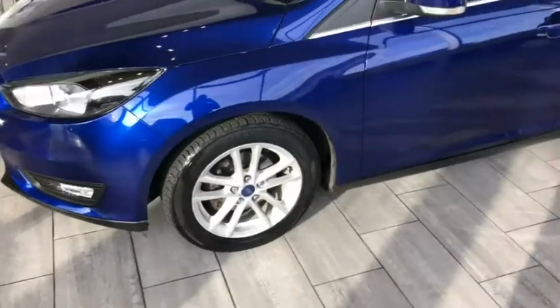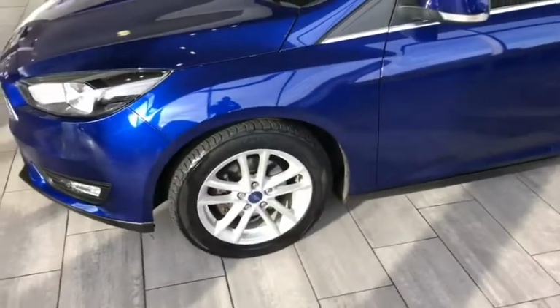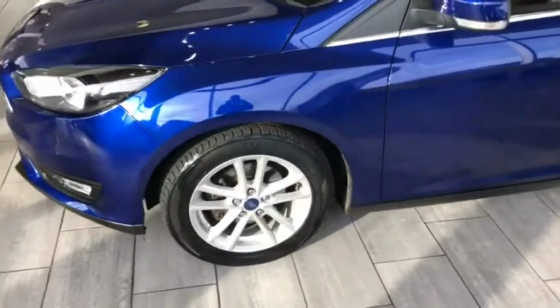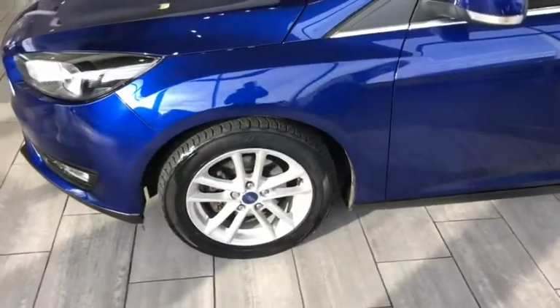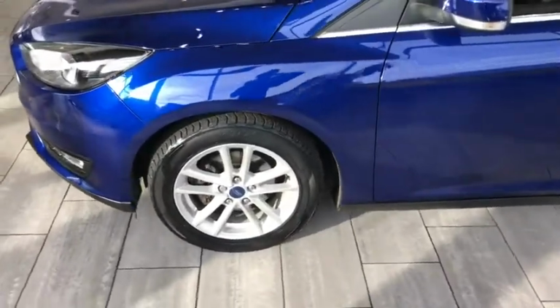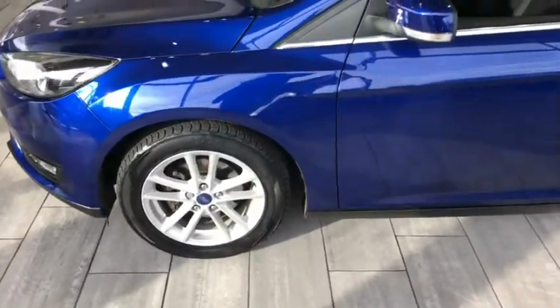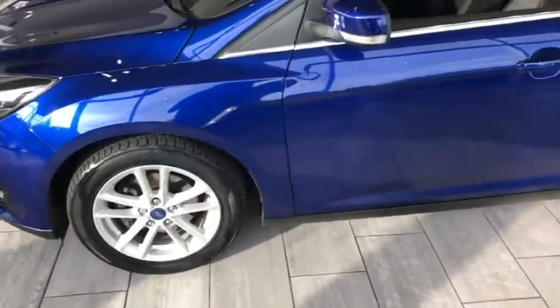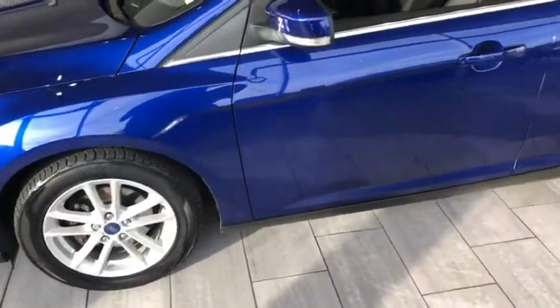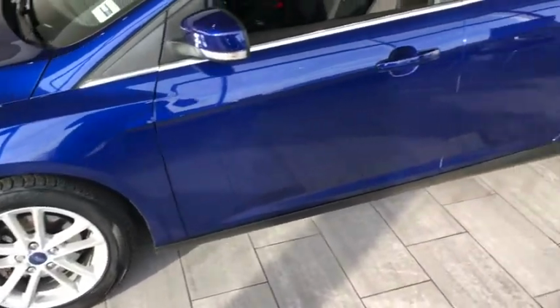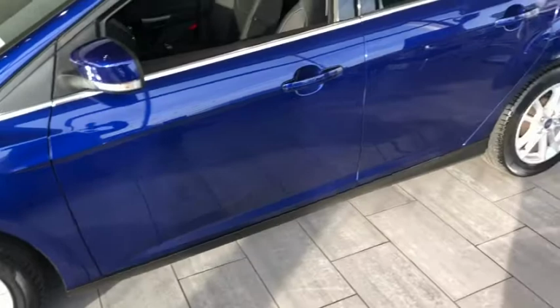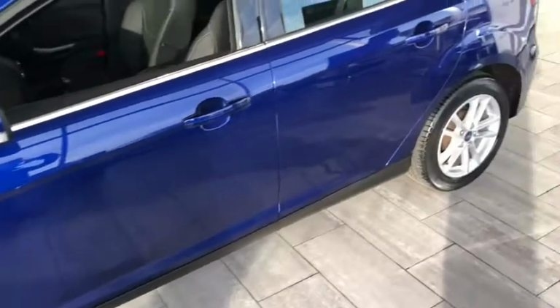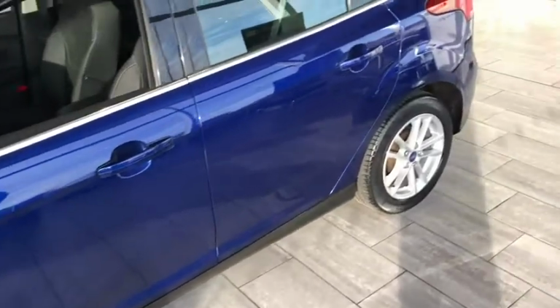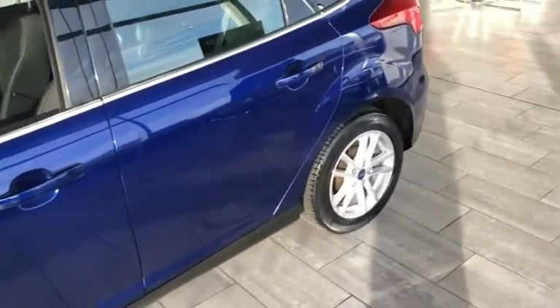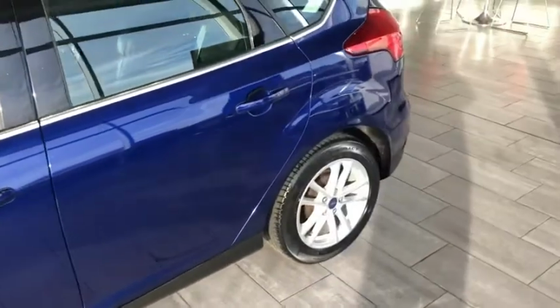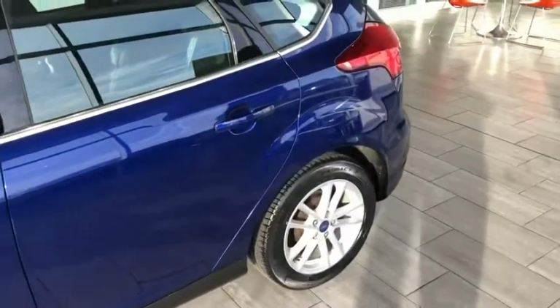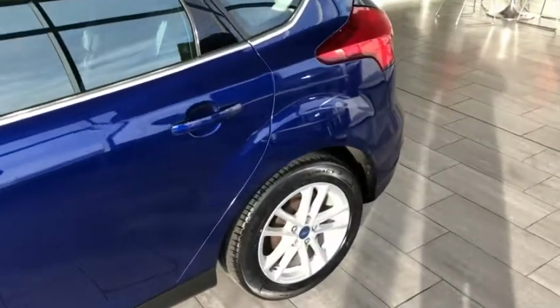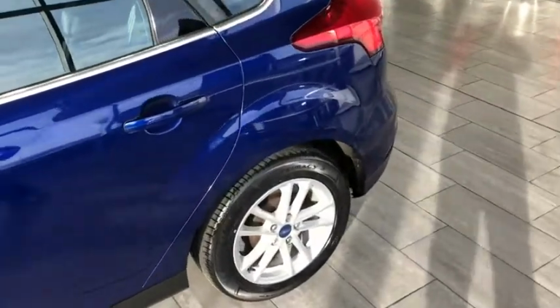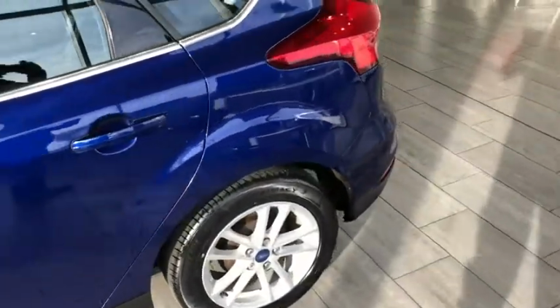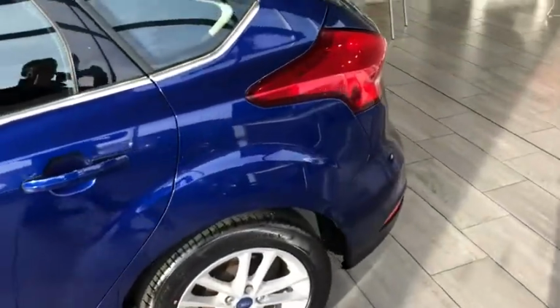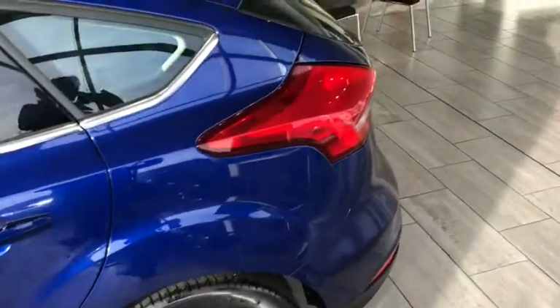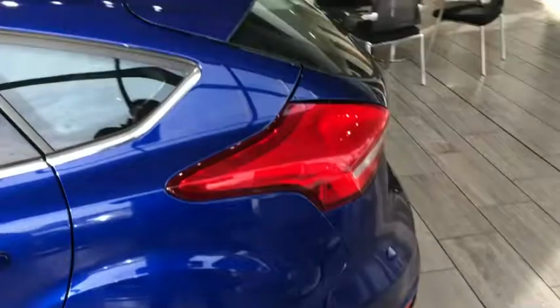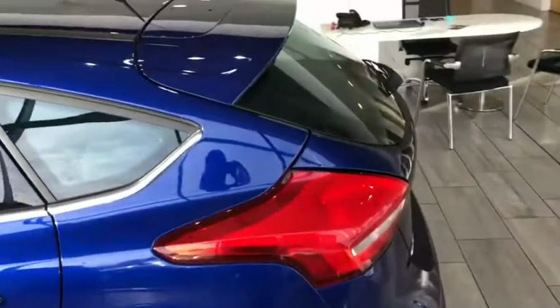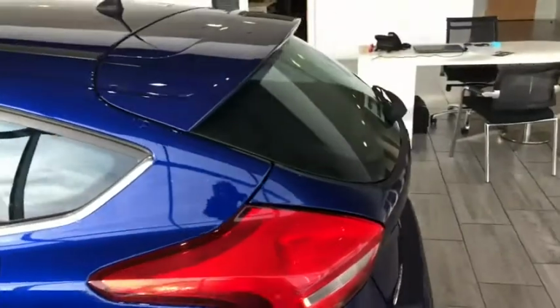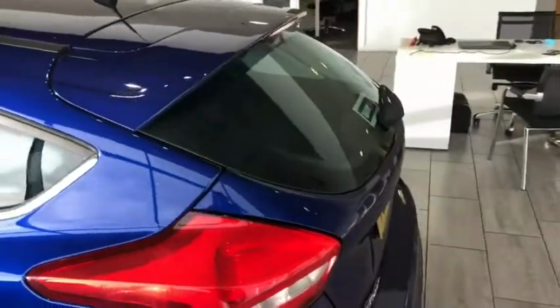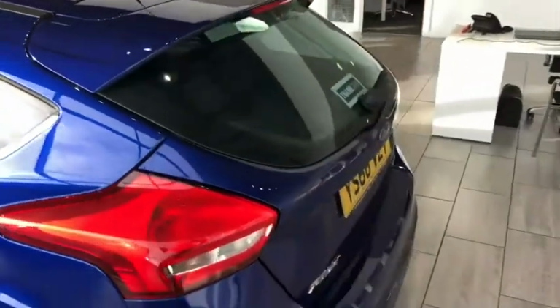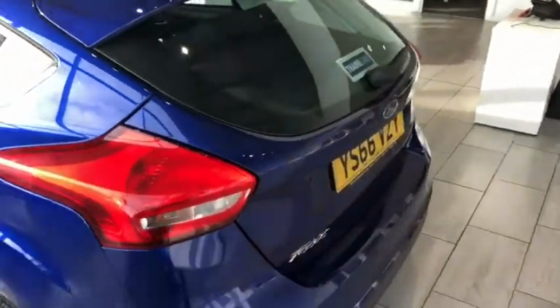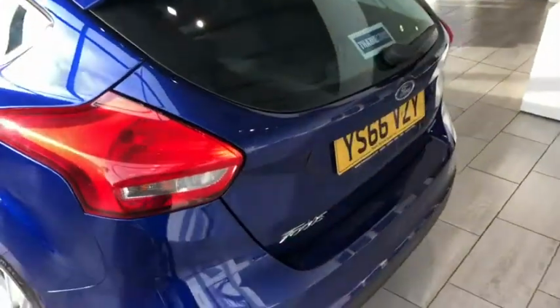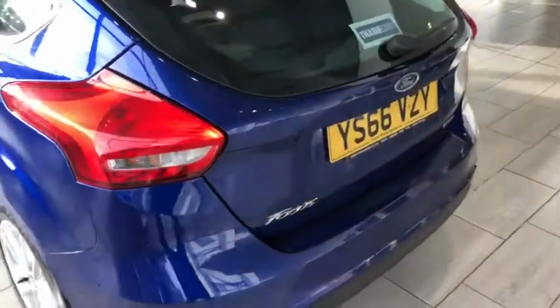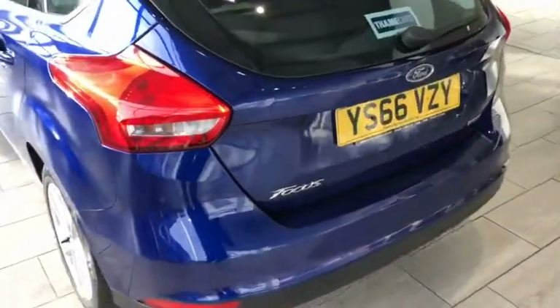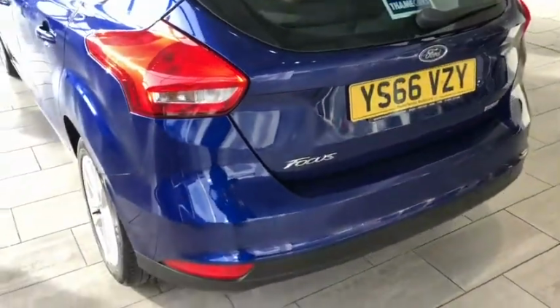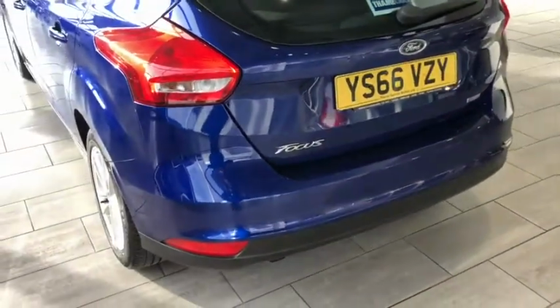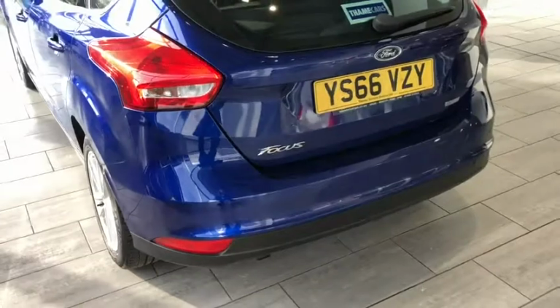I'm really impressed with how good condition this car is. For three years old, it's relatively unmatched — it's a perfect car. Recently serviced, but it's ready for you to drive away. We also carry out a 100-point safety check to make sure everything is working as it should be.